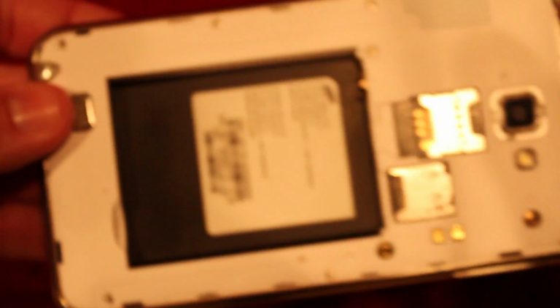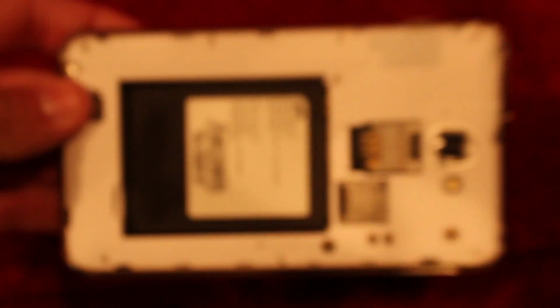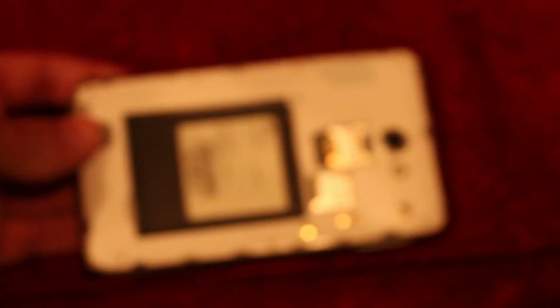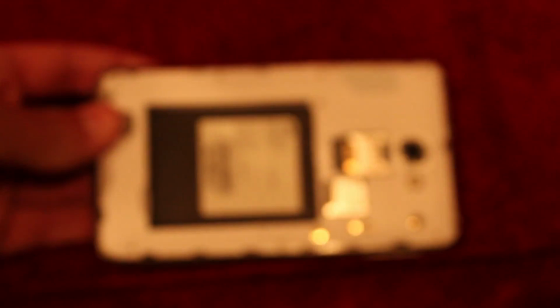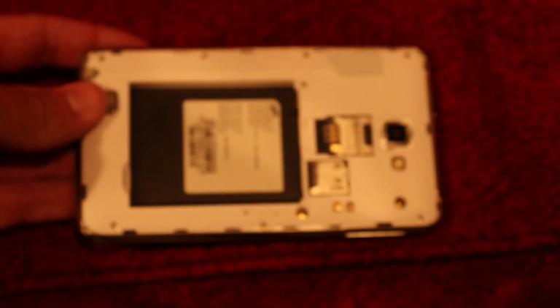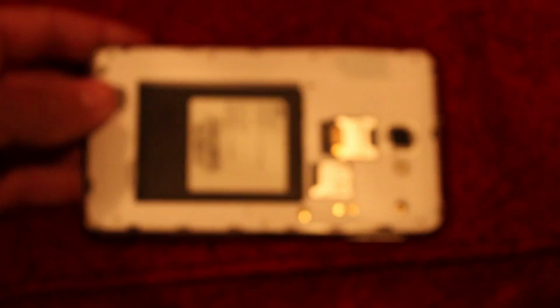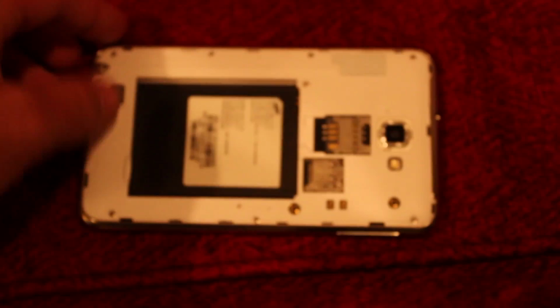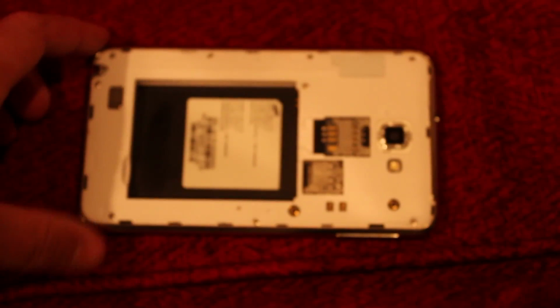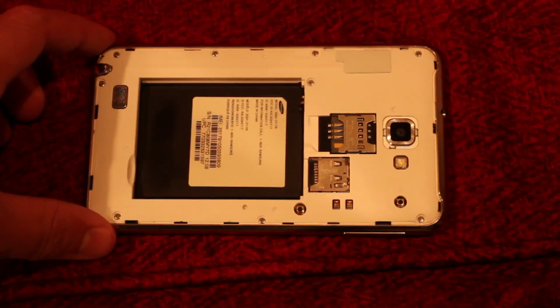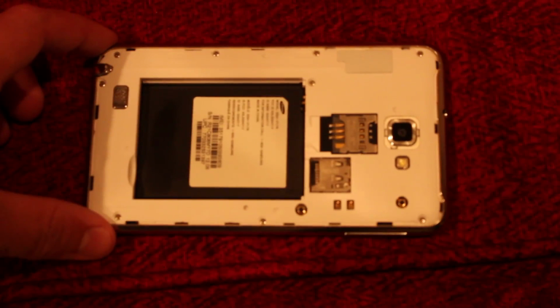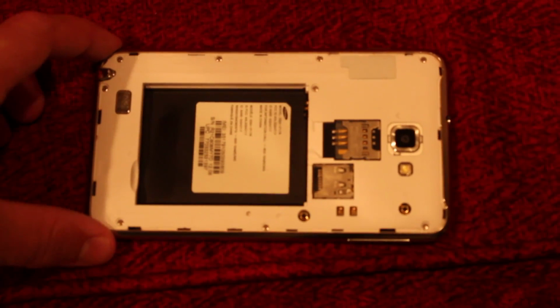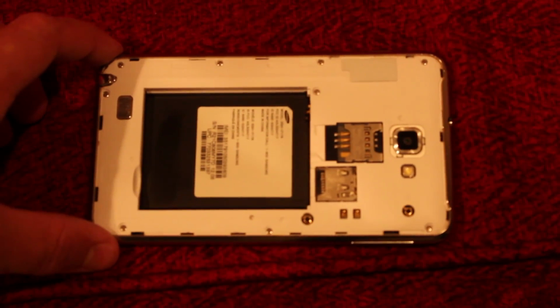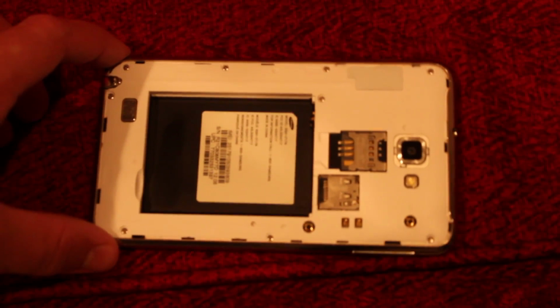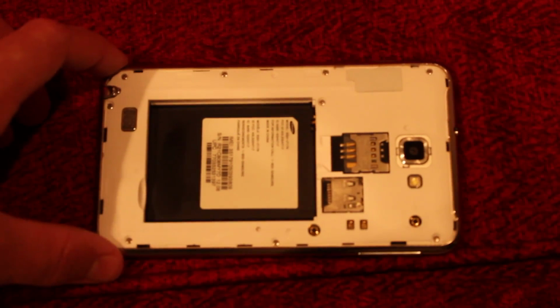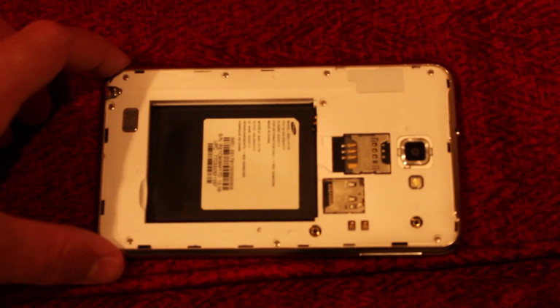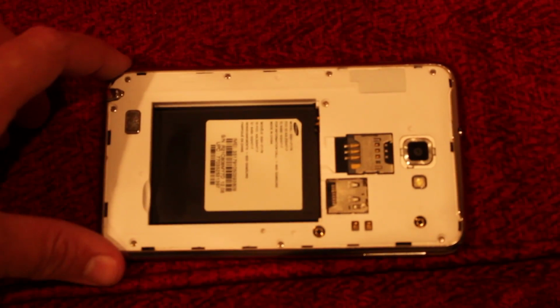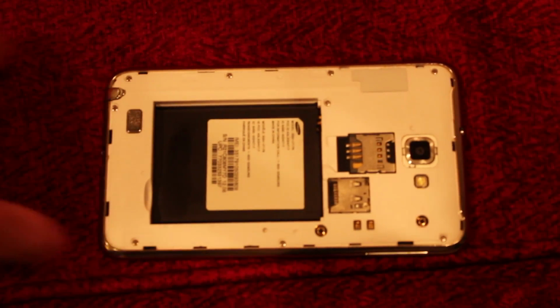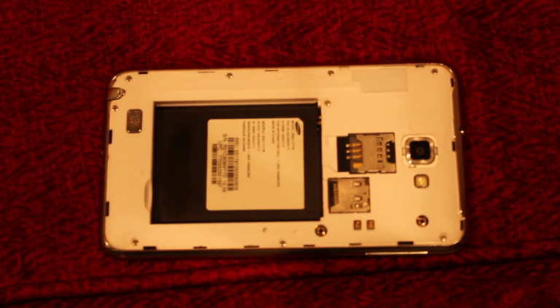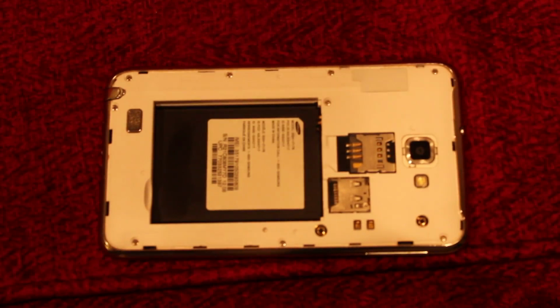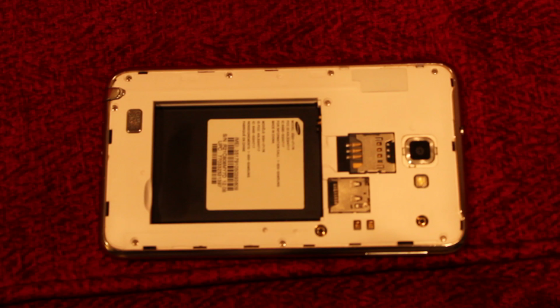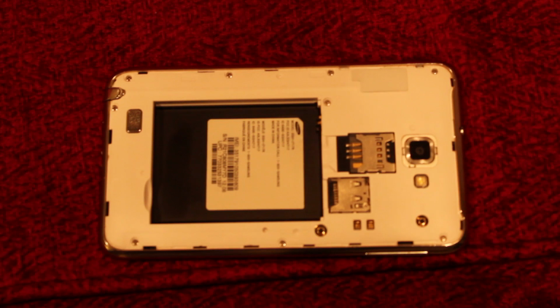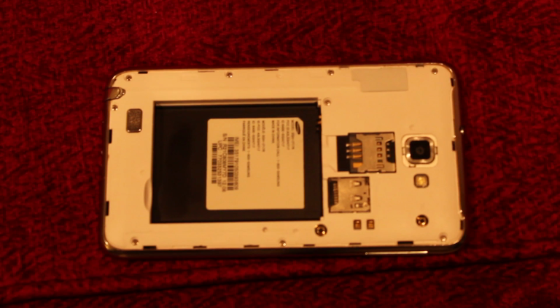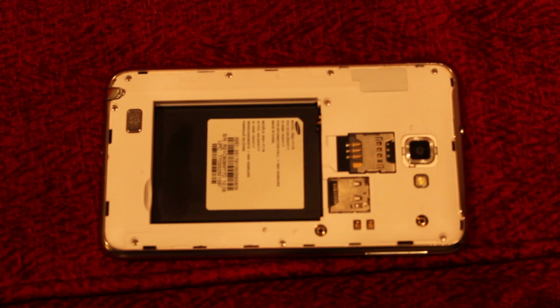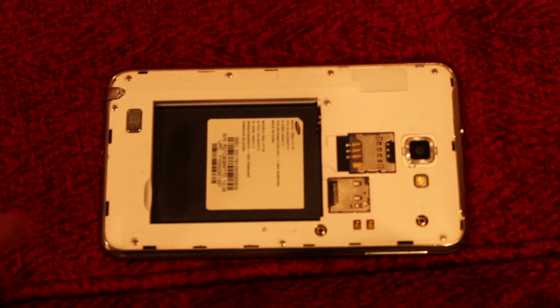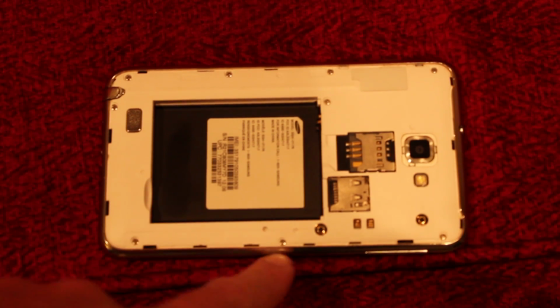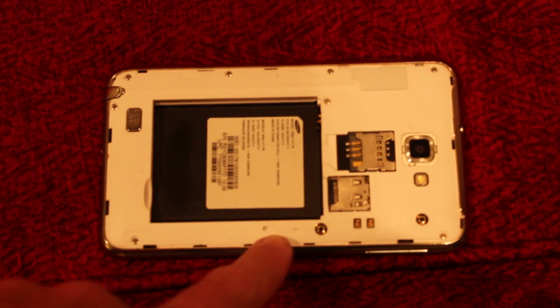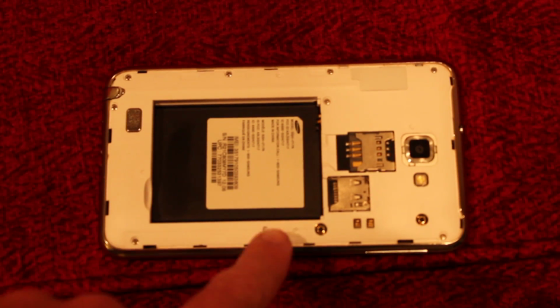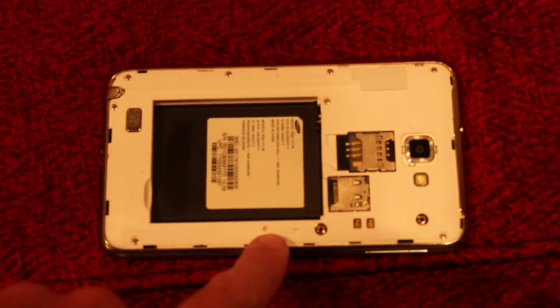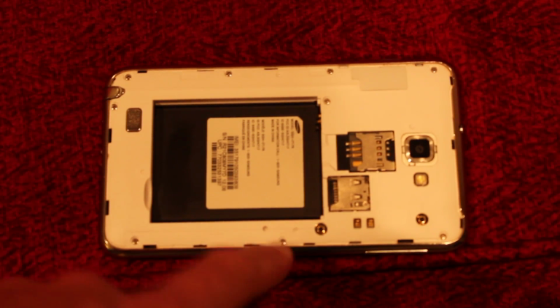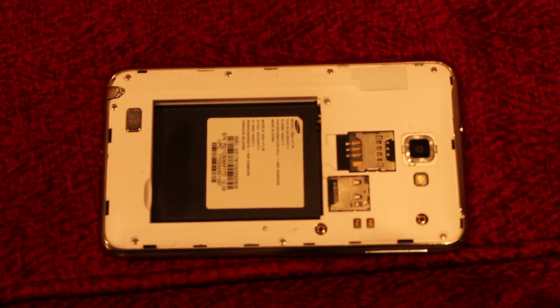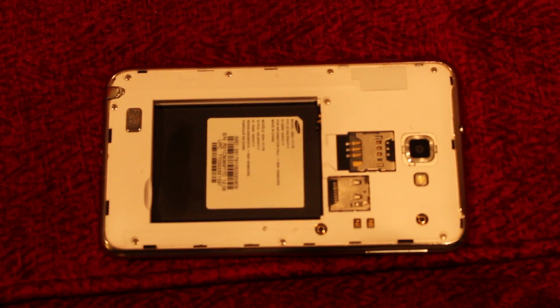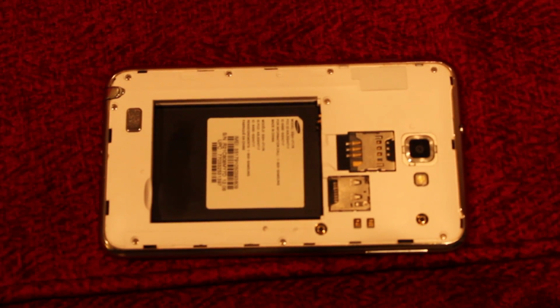There are probably some interior indicators, but I'm not going to show you those. That one right there is enough to know usually.